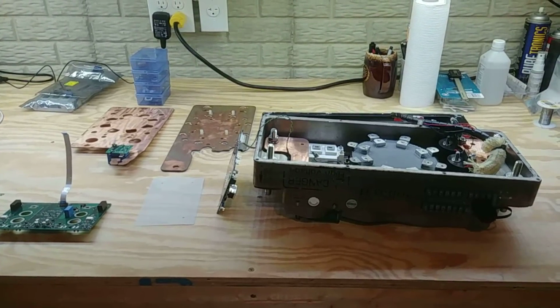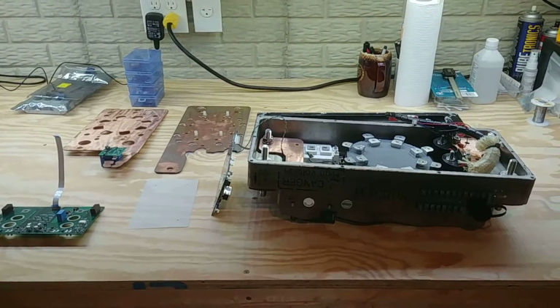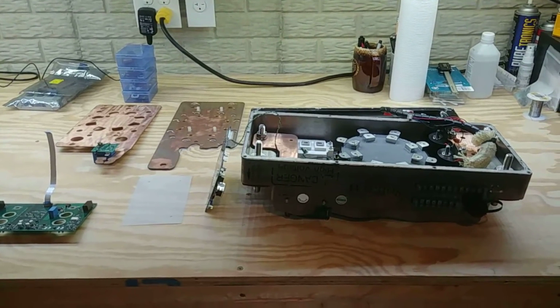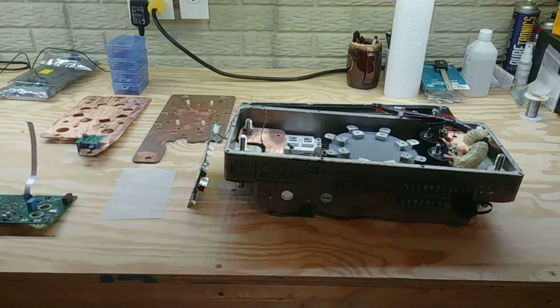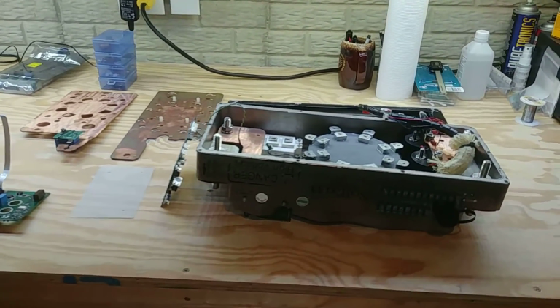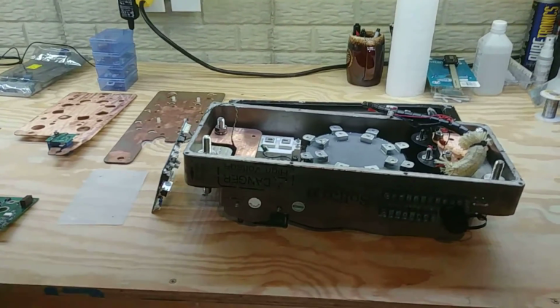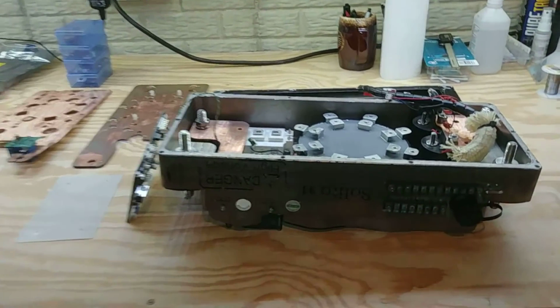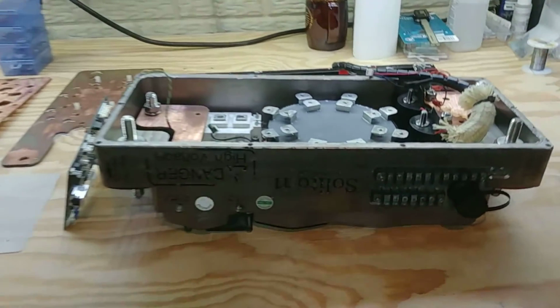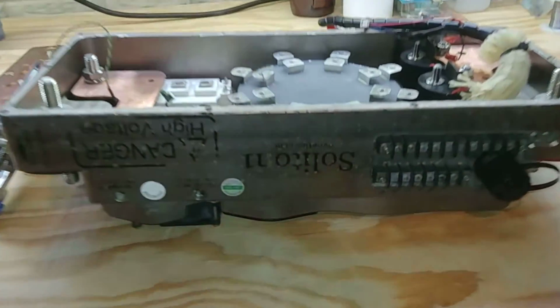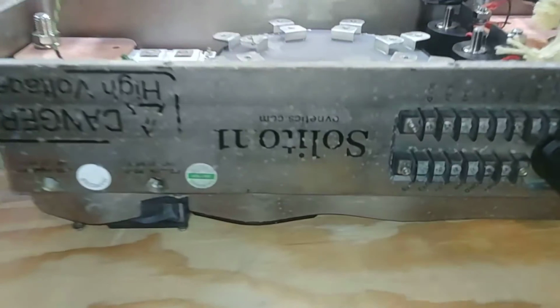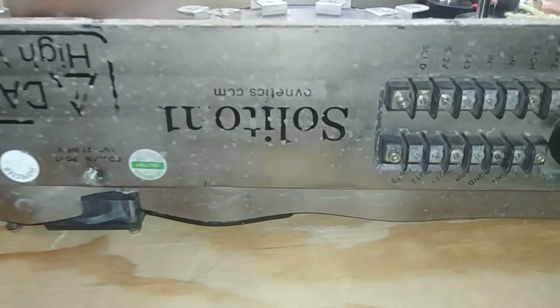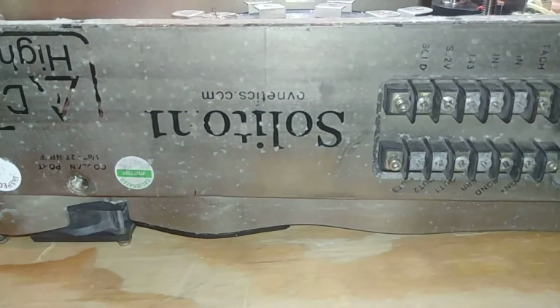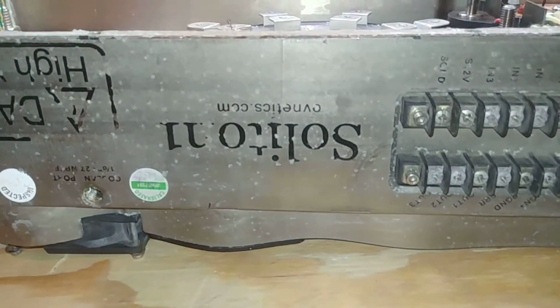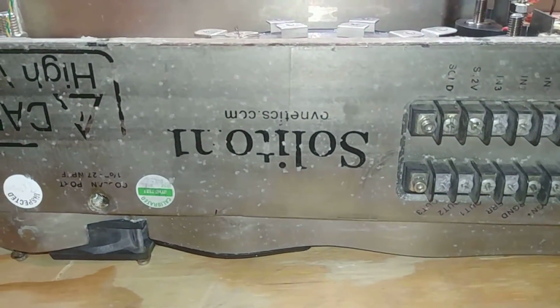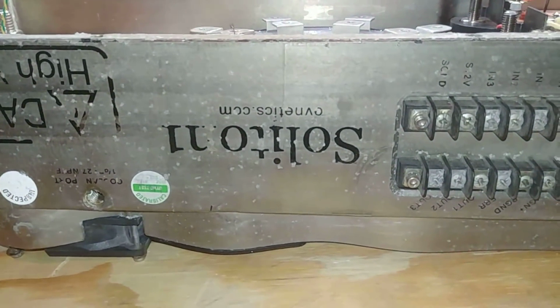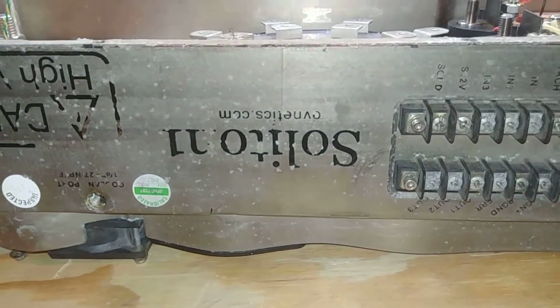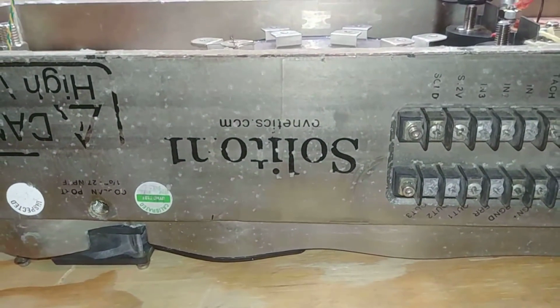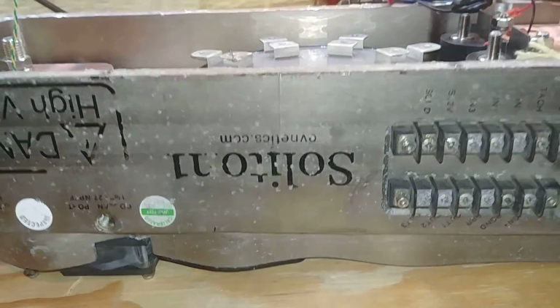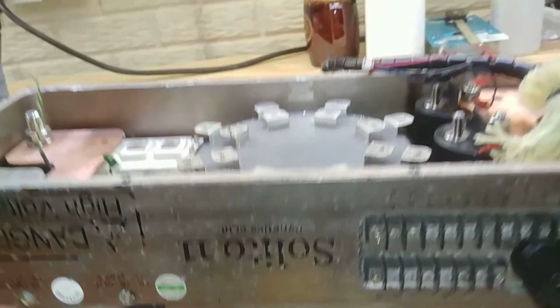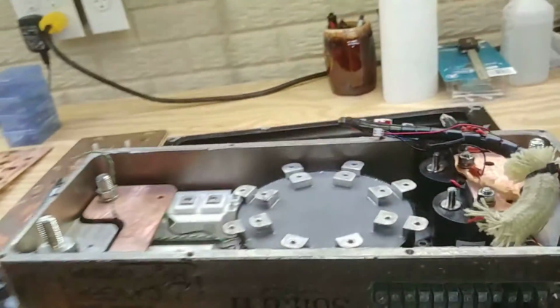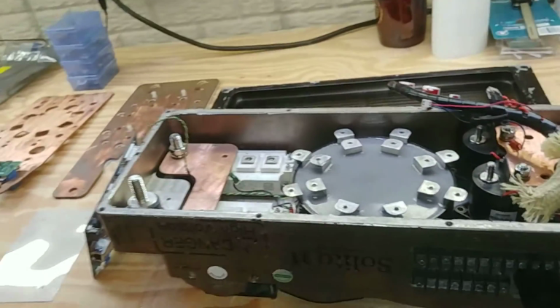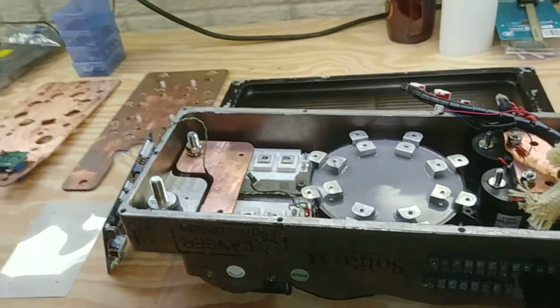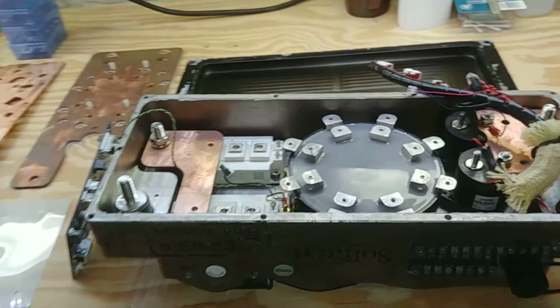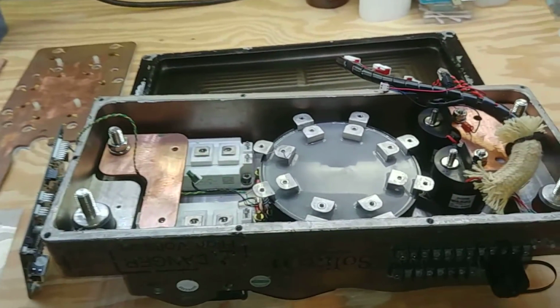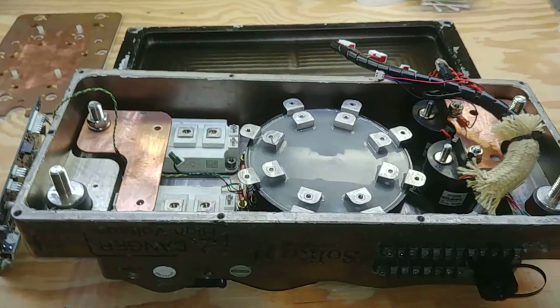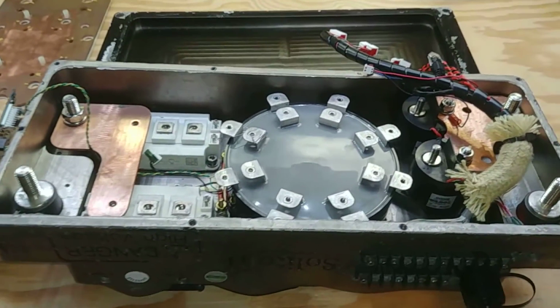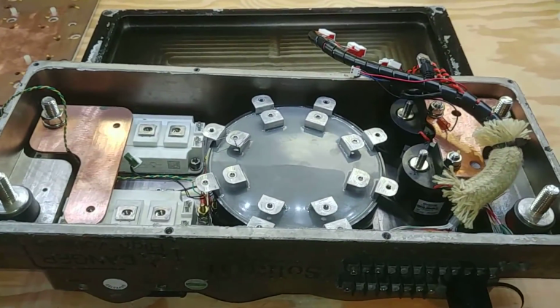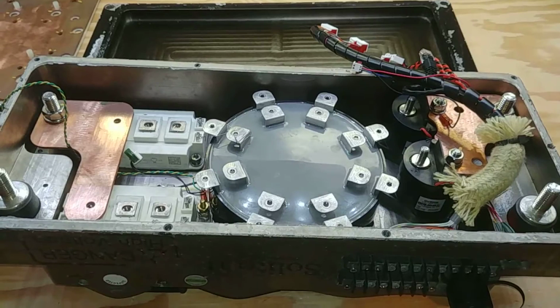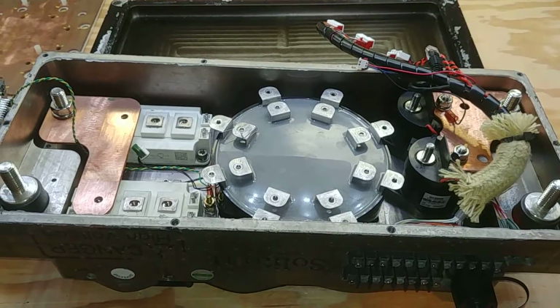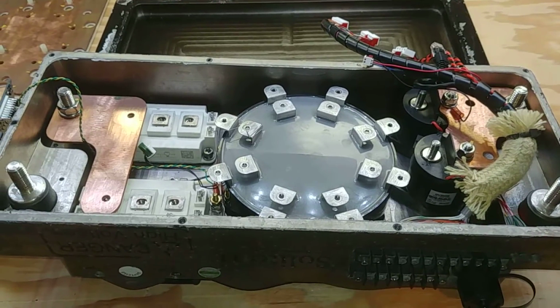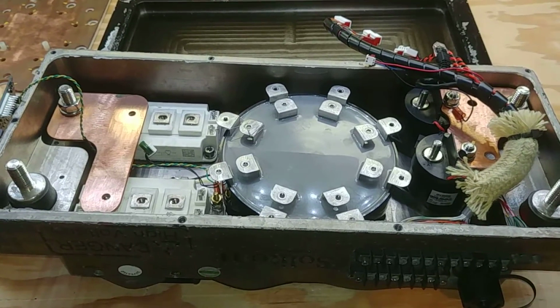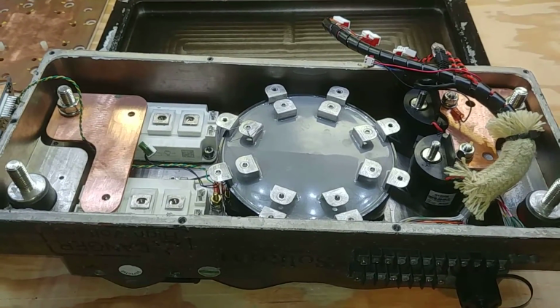Hello and welcome to today's video. On our workbench today we have the Evnetics Soliton 1, and as you can see I have taken it apart.